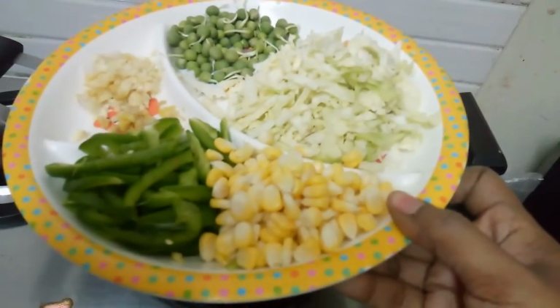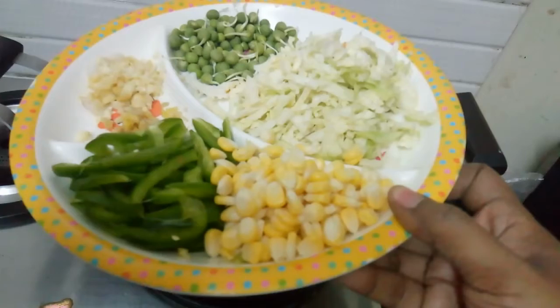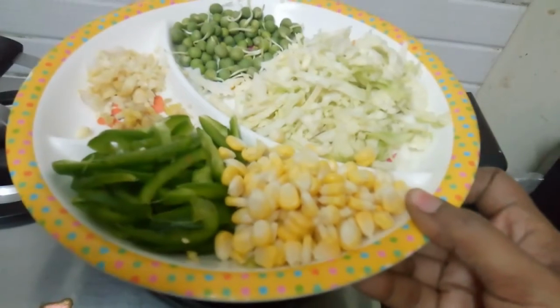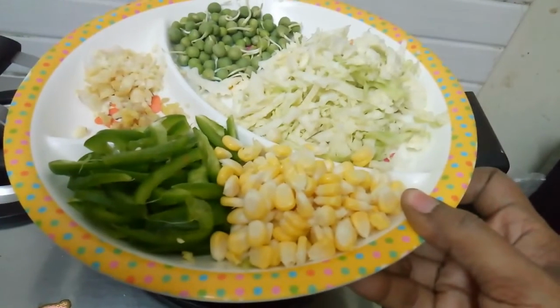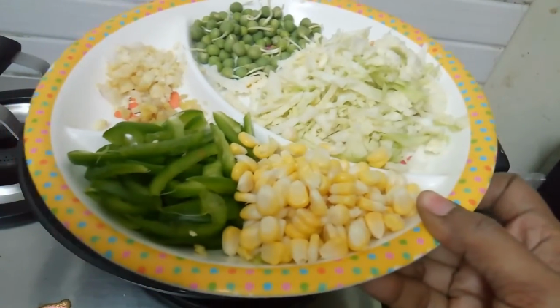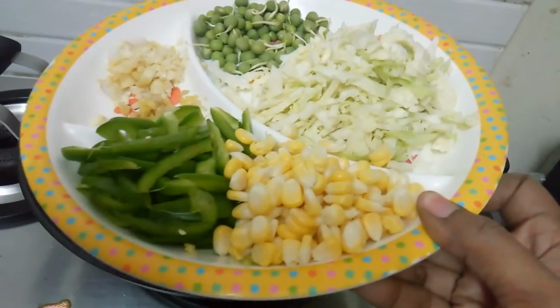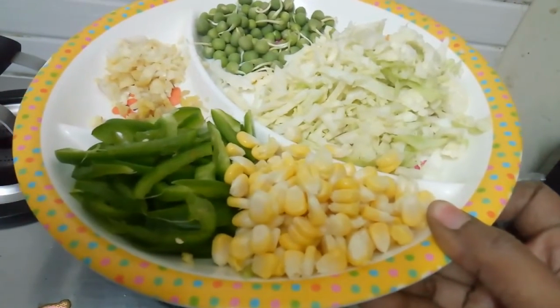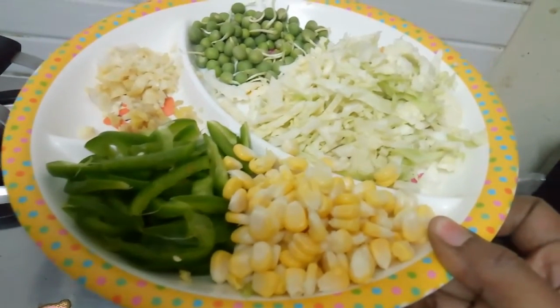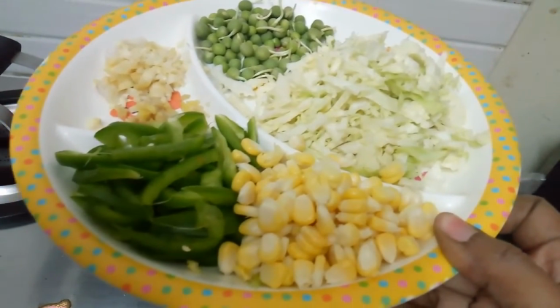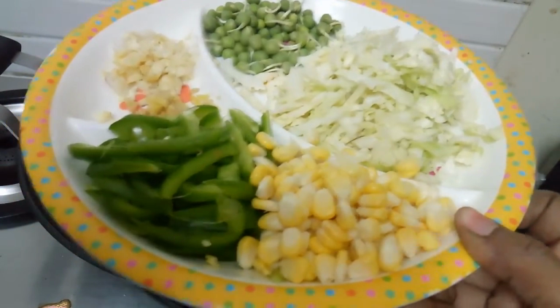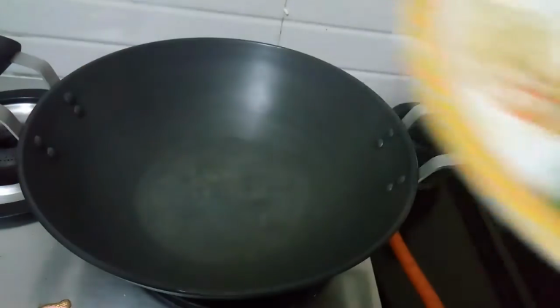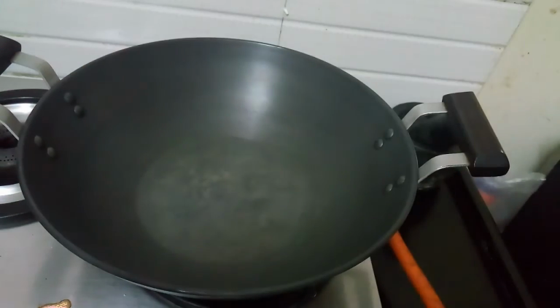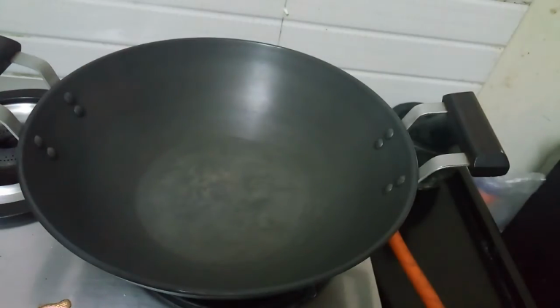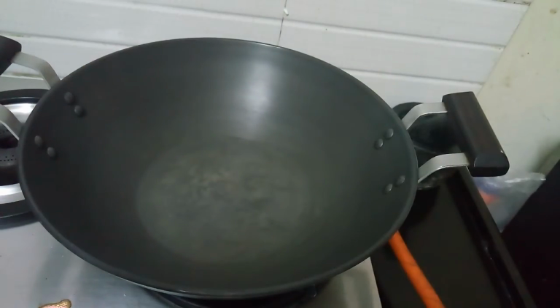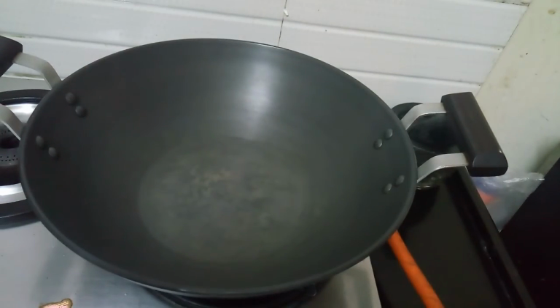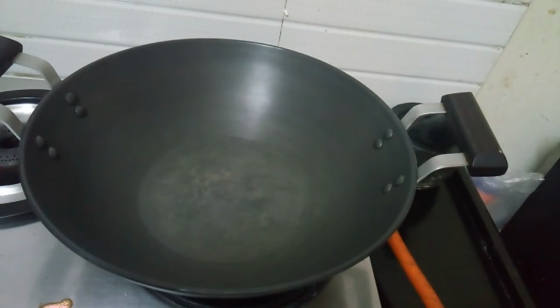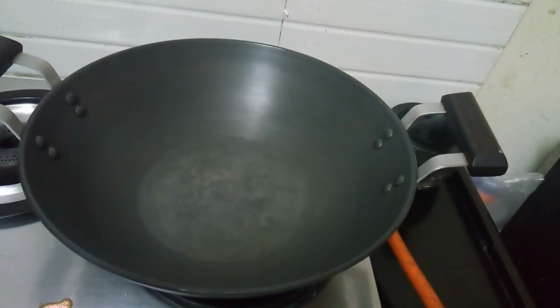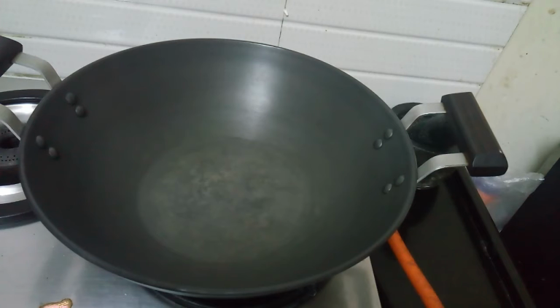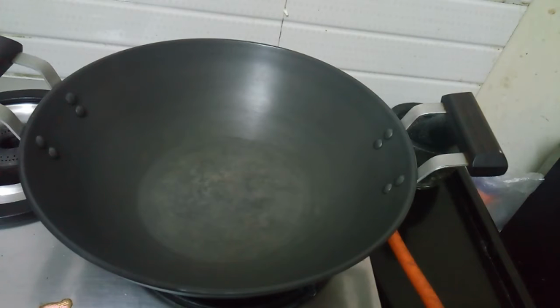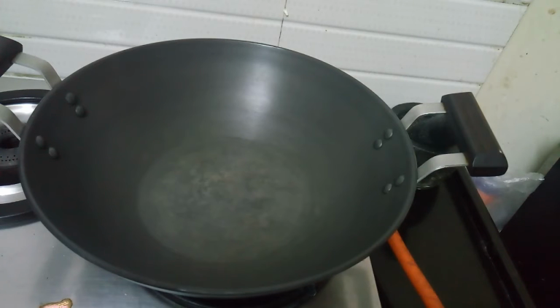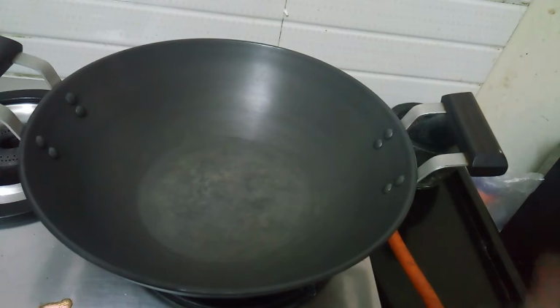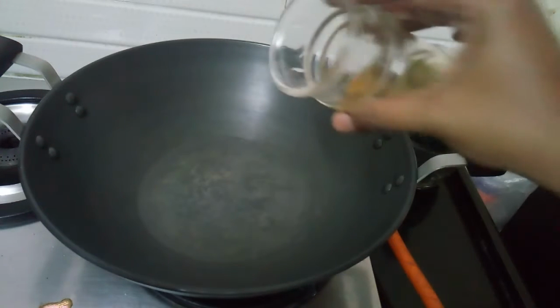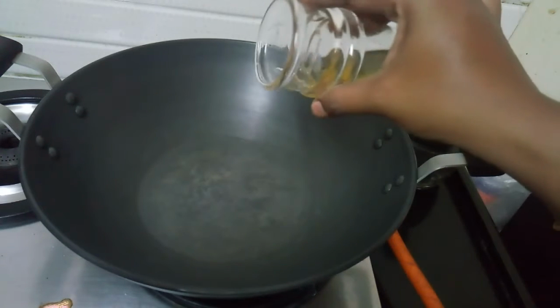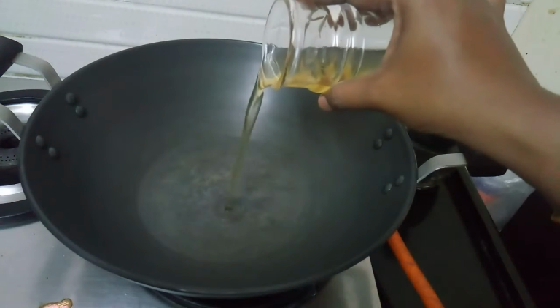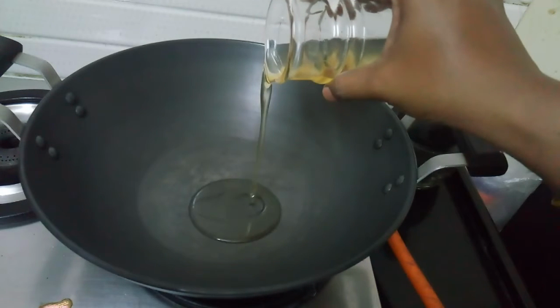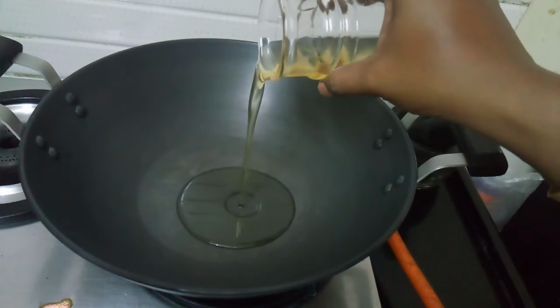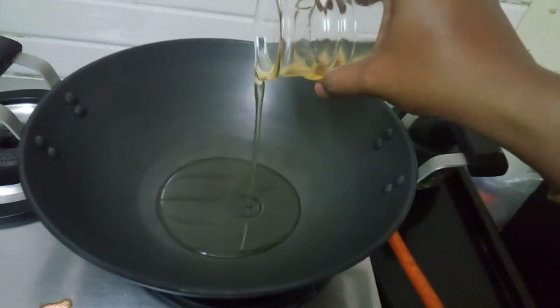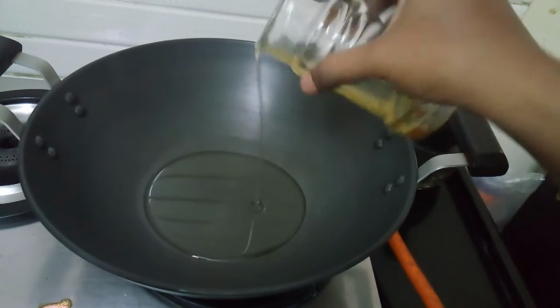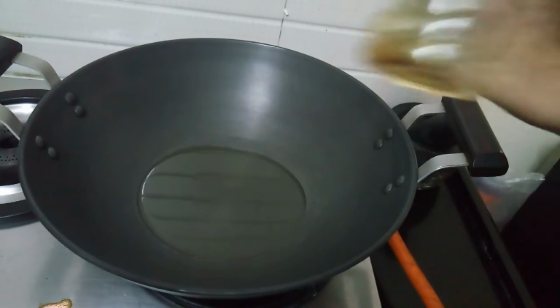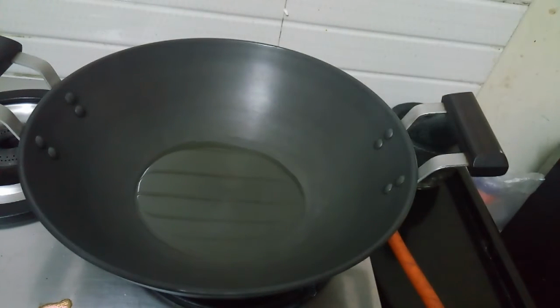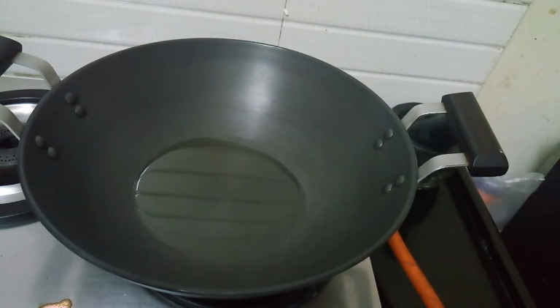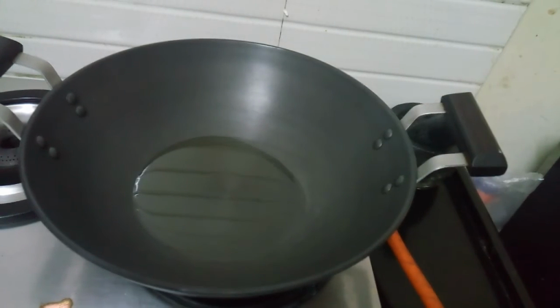Cabbage, sweet corn, capsicum — I will put these vegetables in the pot.